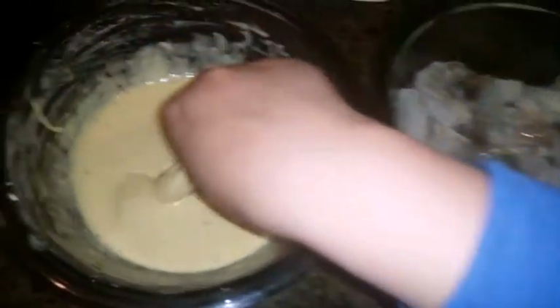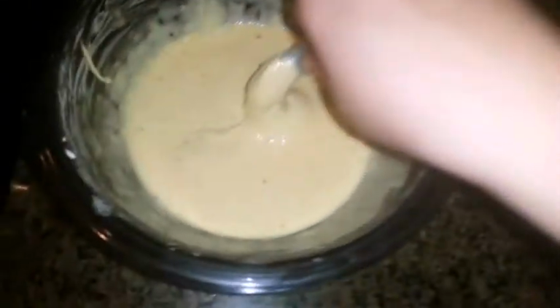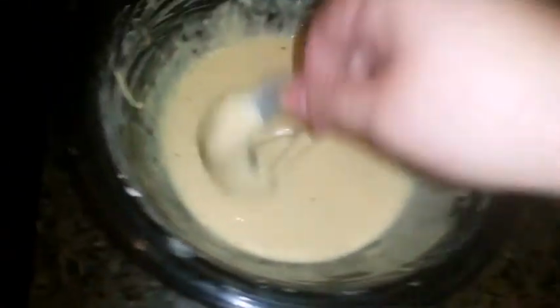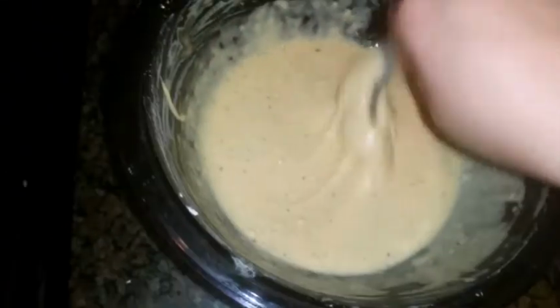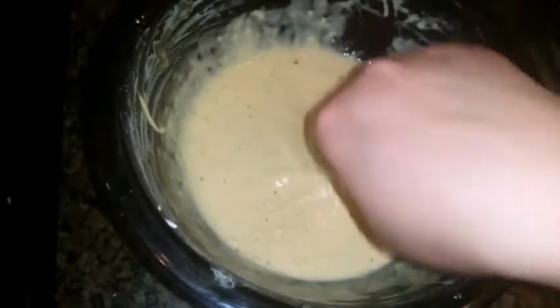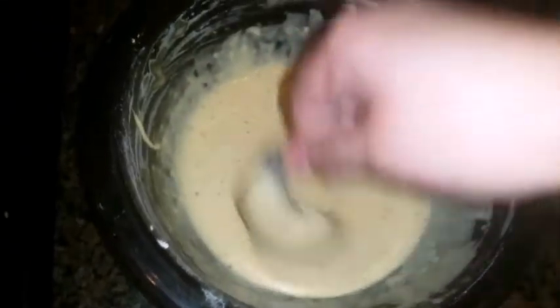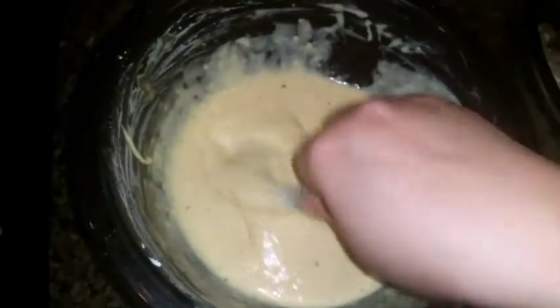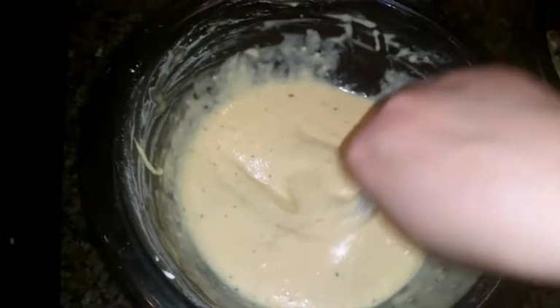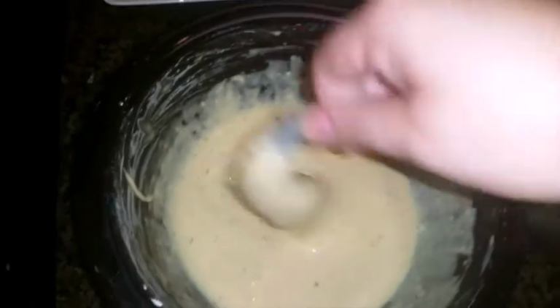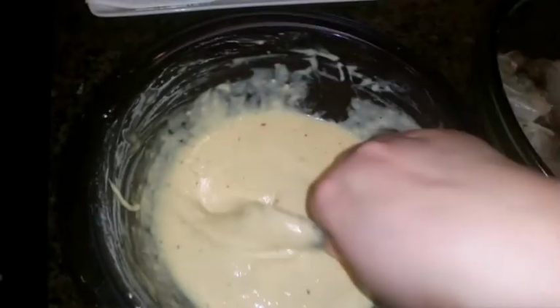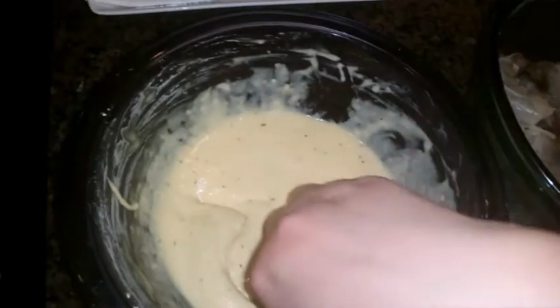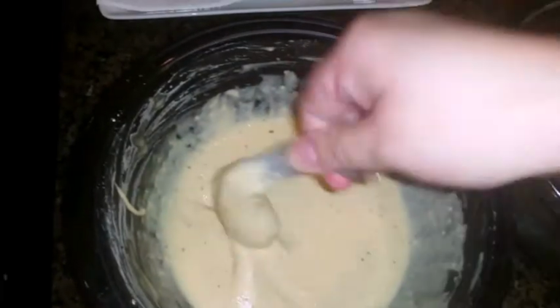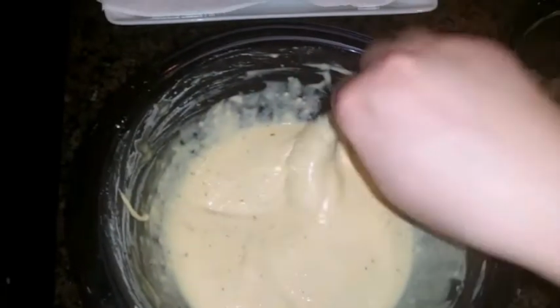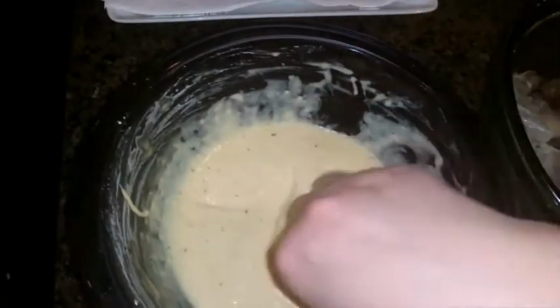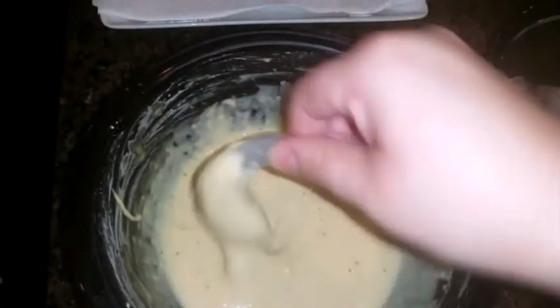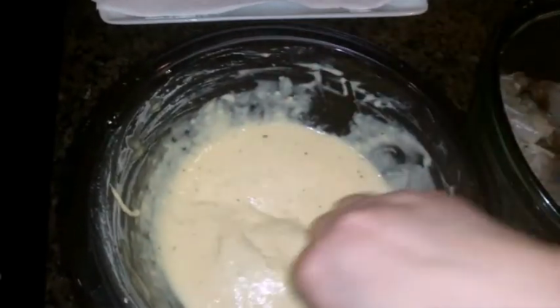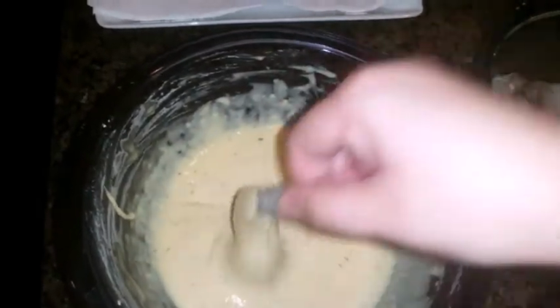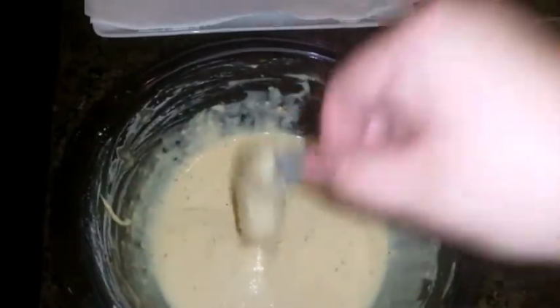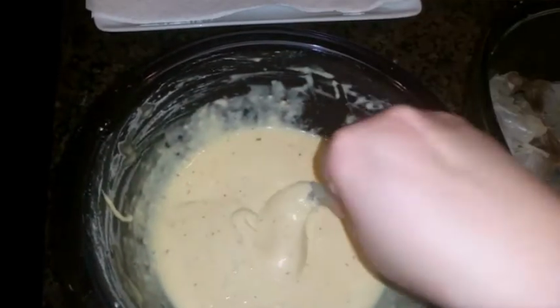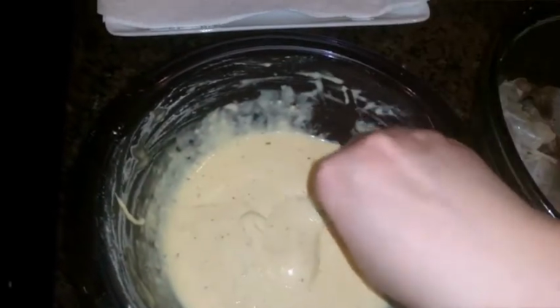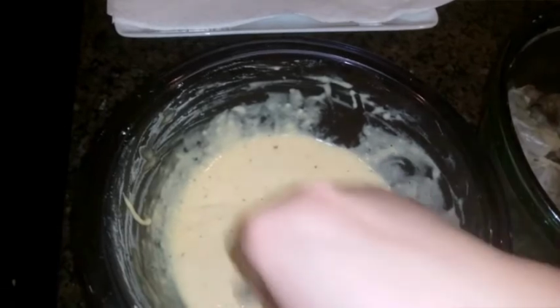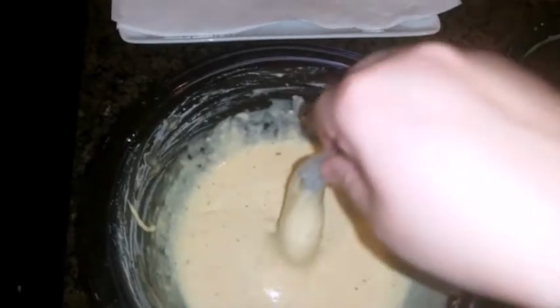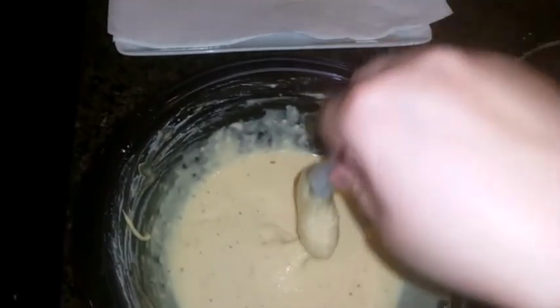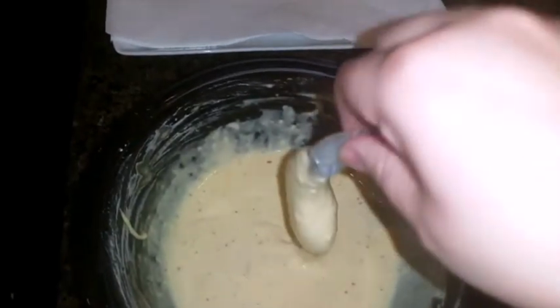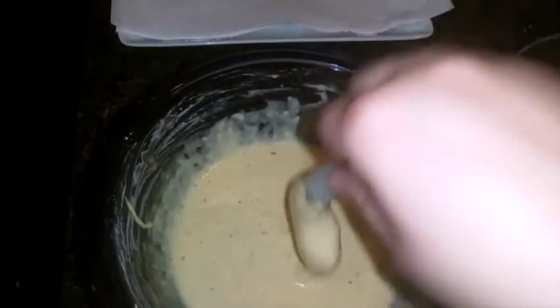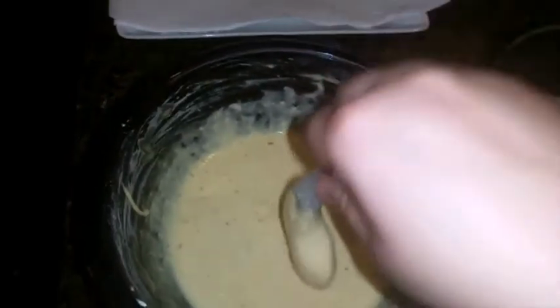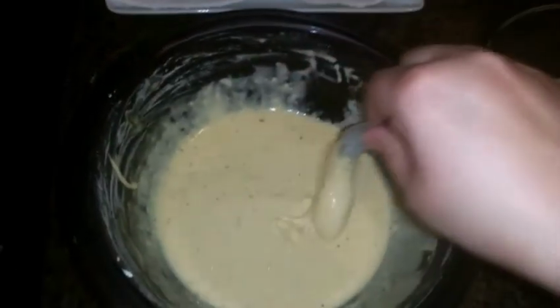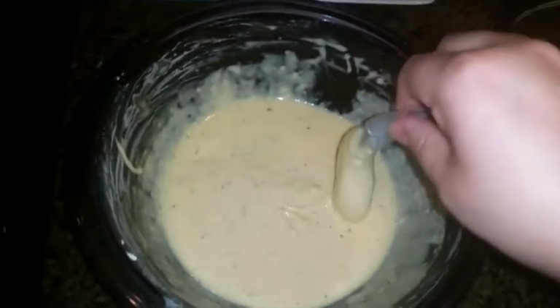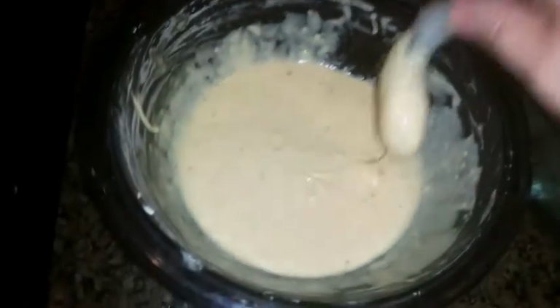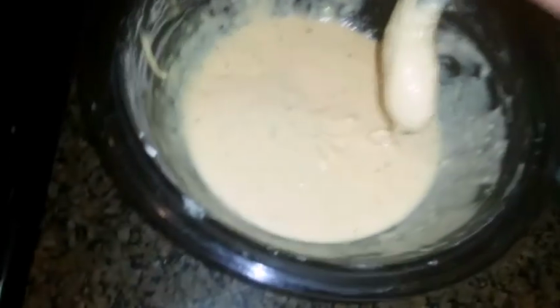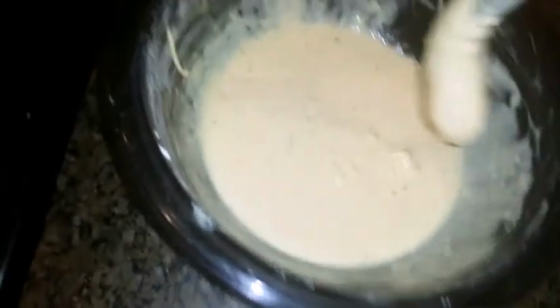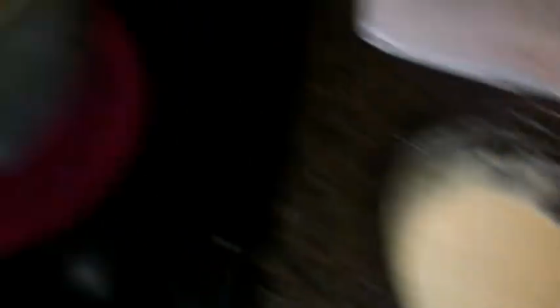Now get the prawn by the tail and dip it in the batter mix. Just like that. Nice and easy. One of the easiest recipes I've made.